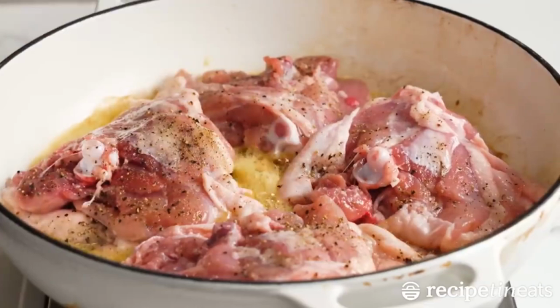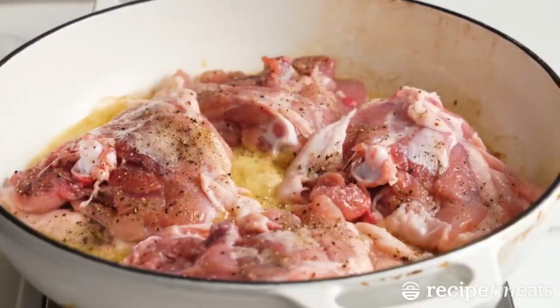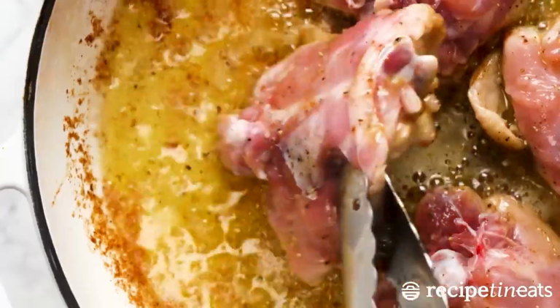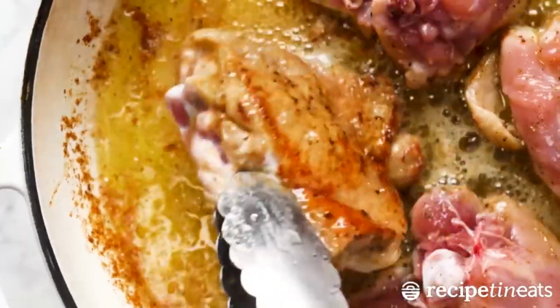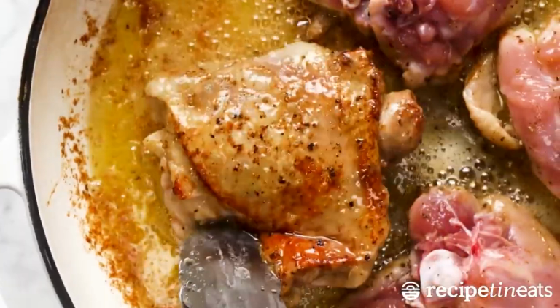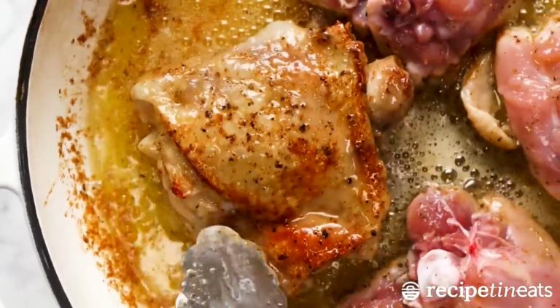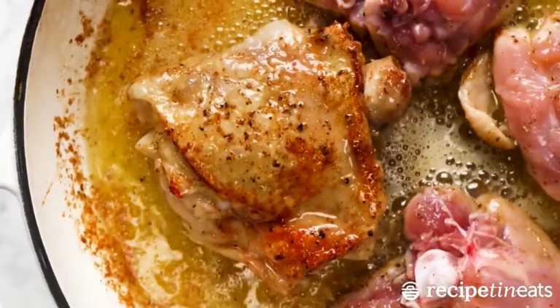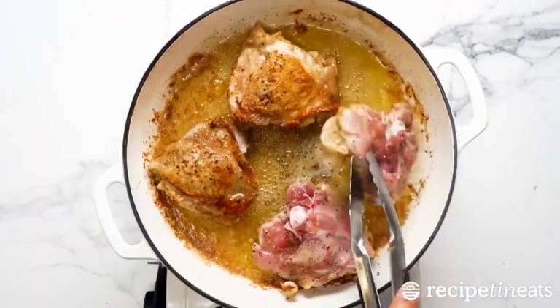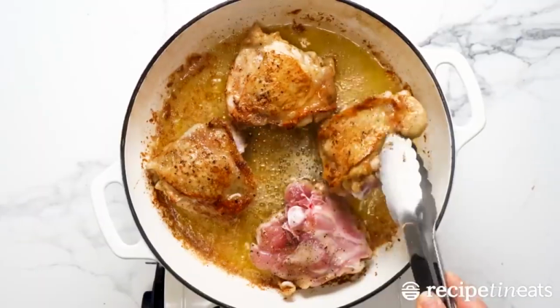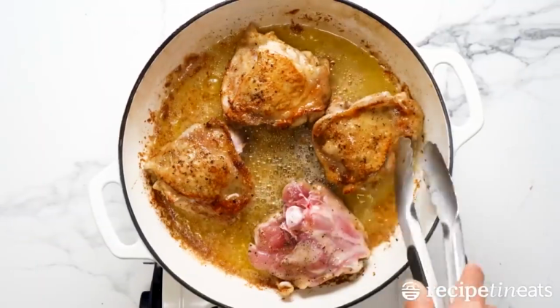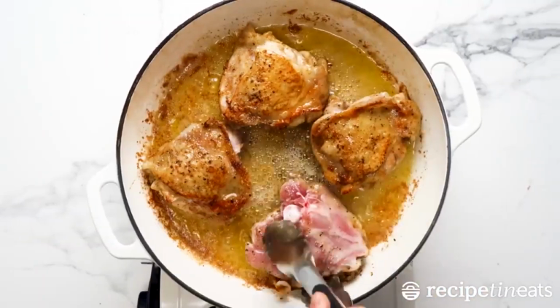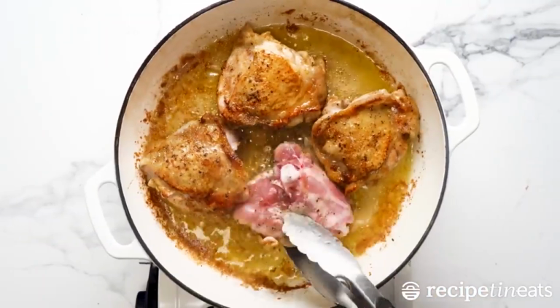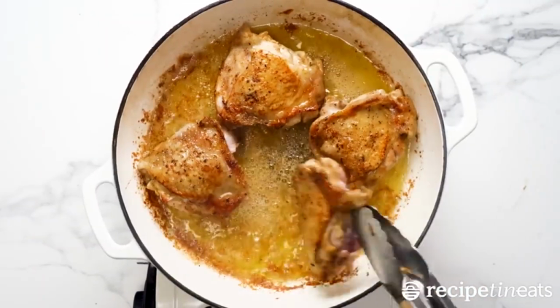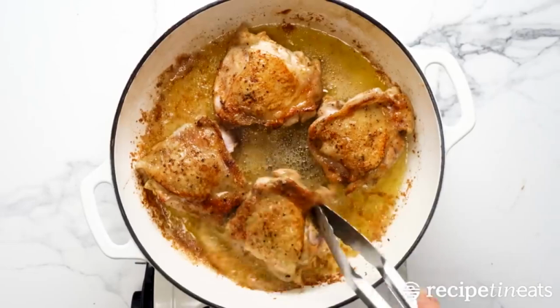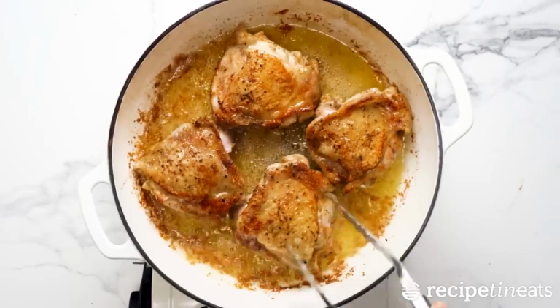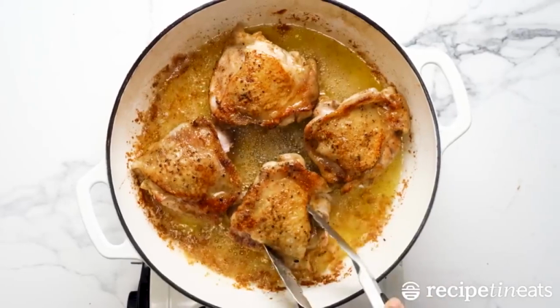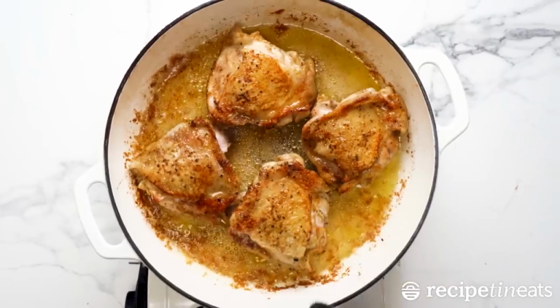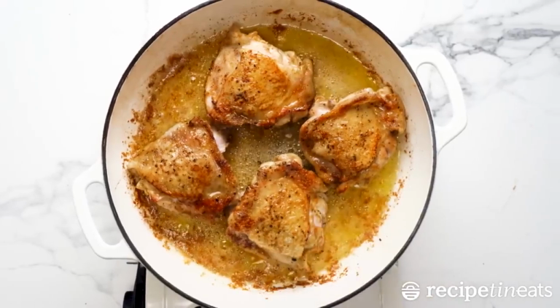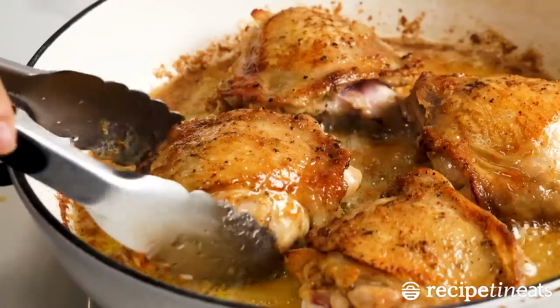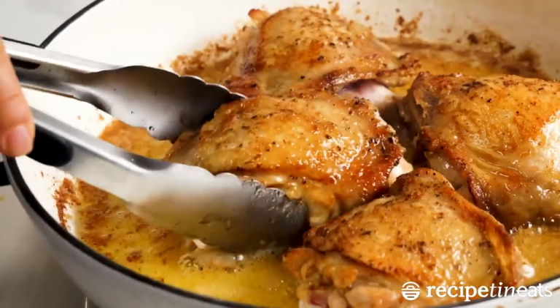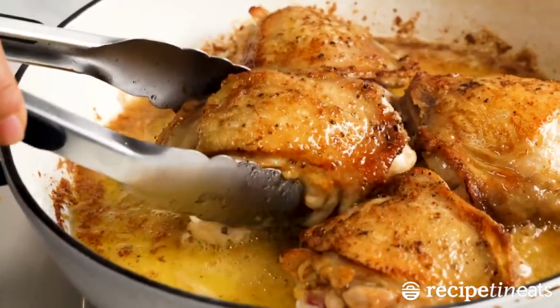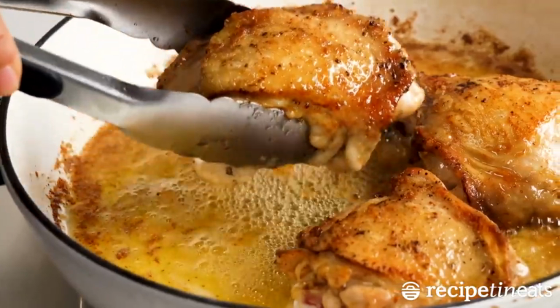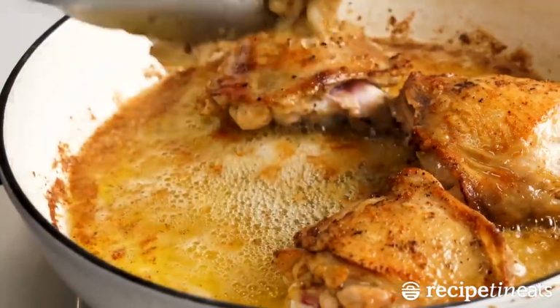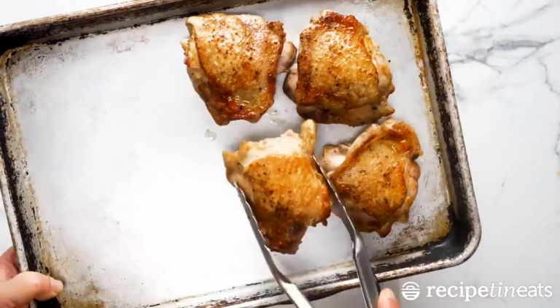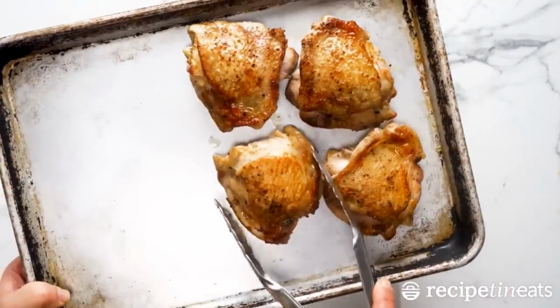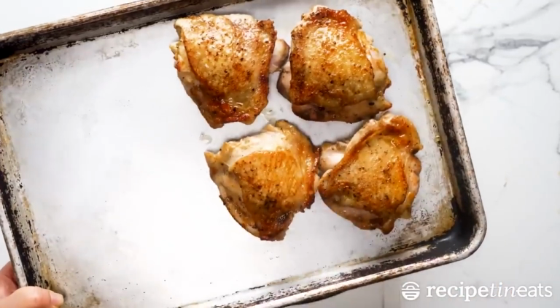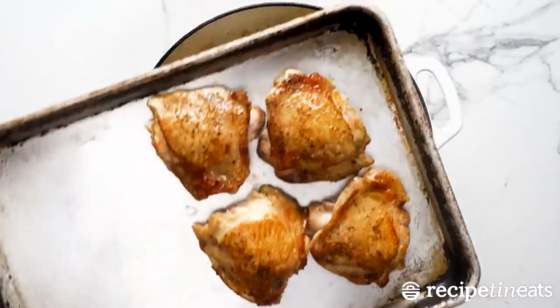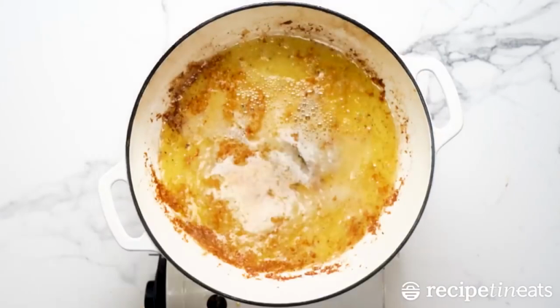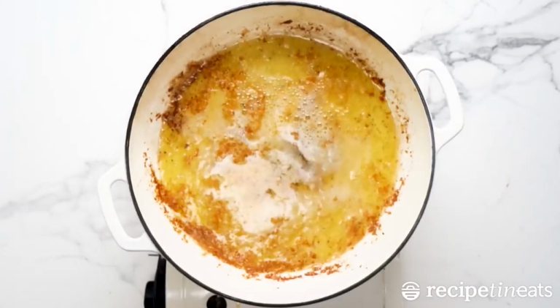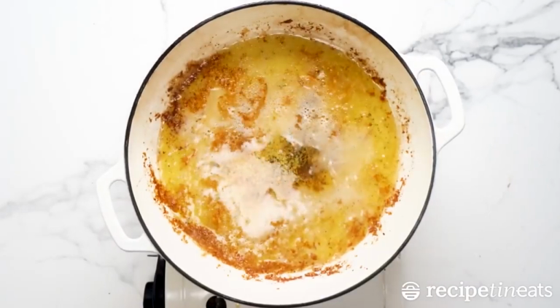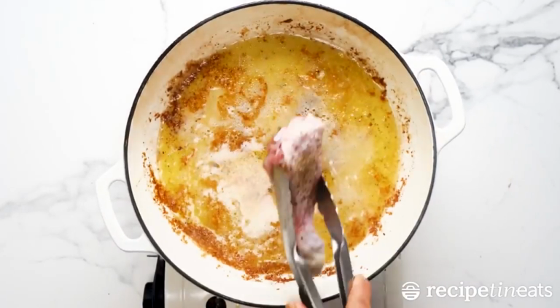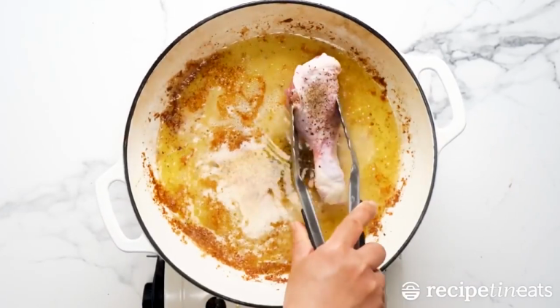Step 1. In a large high-sided skillet over medium heat, heat oil. Season chicken on both sides with salt and pepper, then add to skillet and cook until golden, 5 minutes per side. Remove from skillet and set aside on a plate.